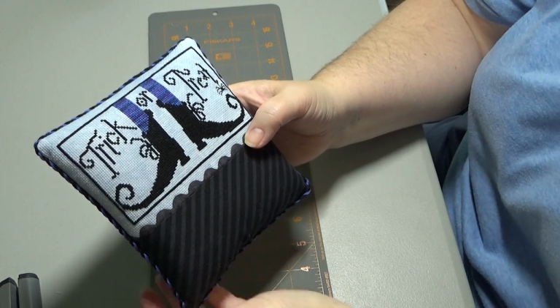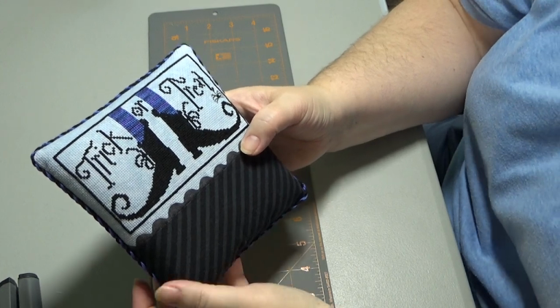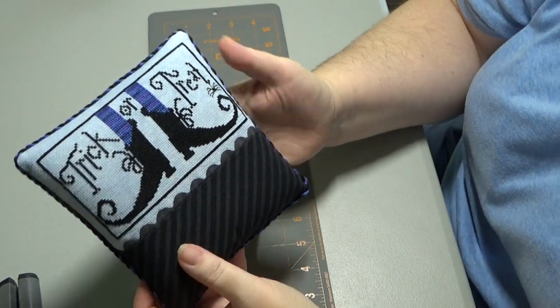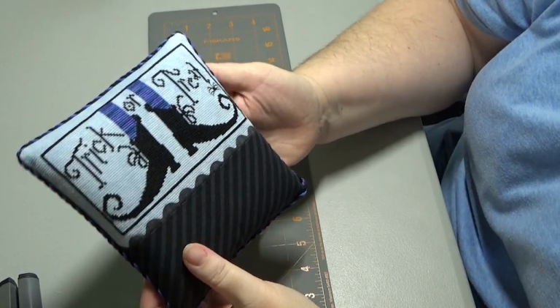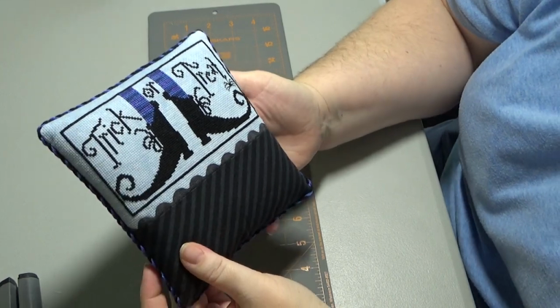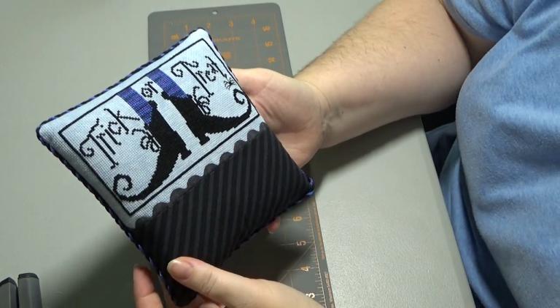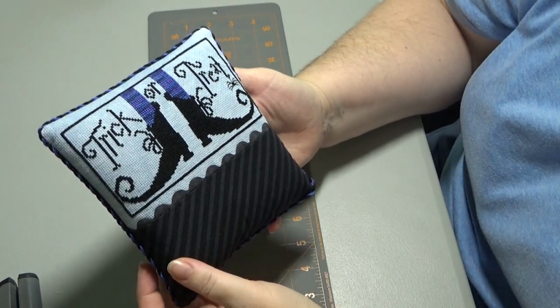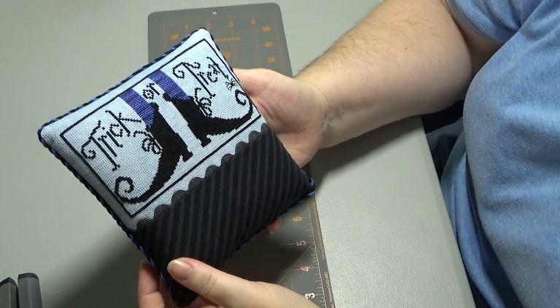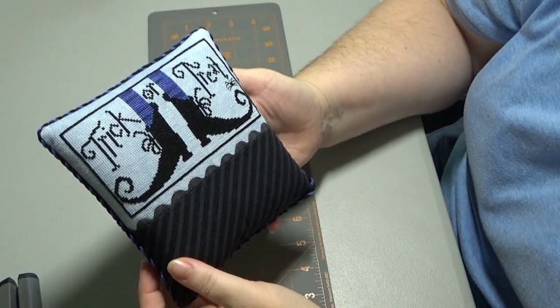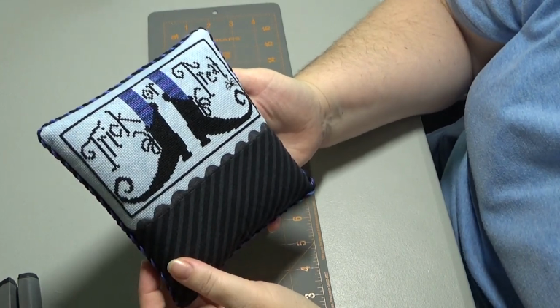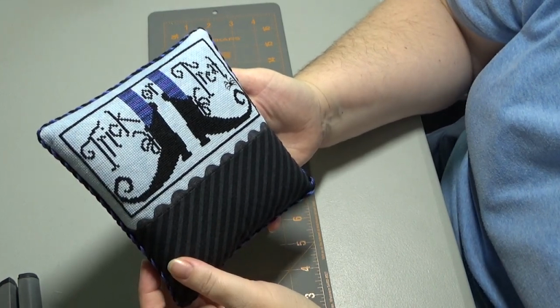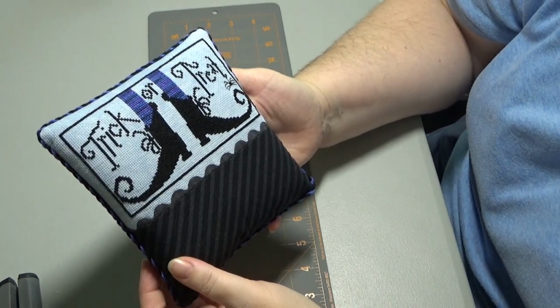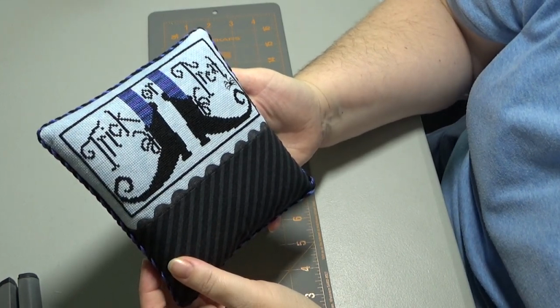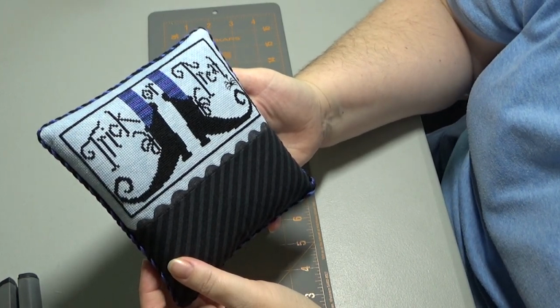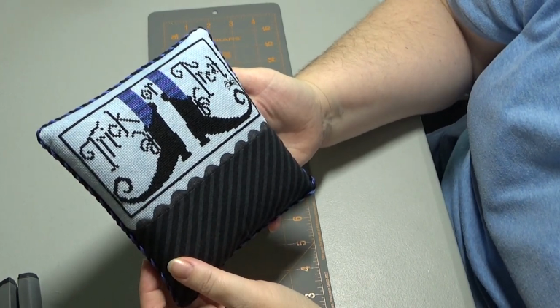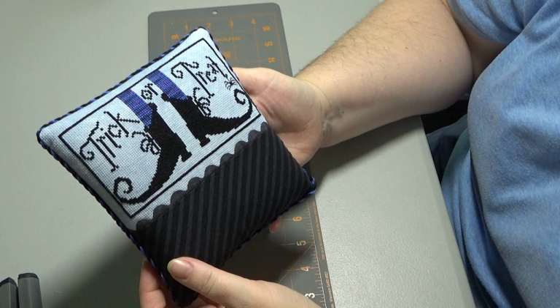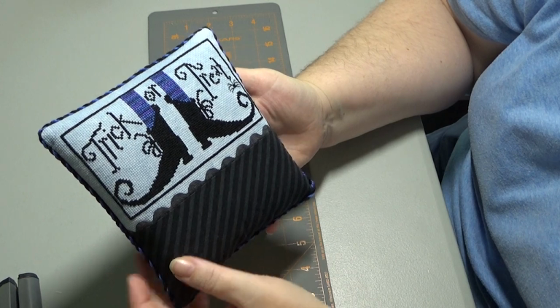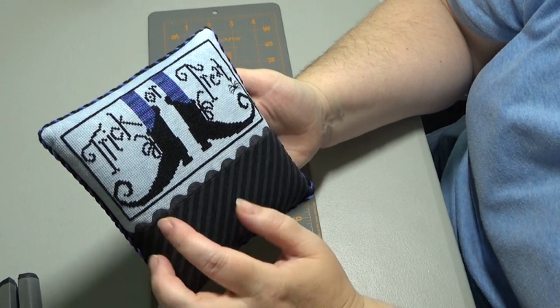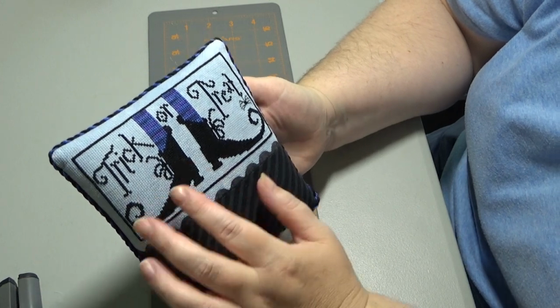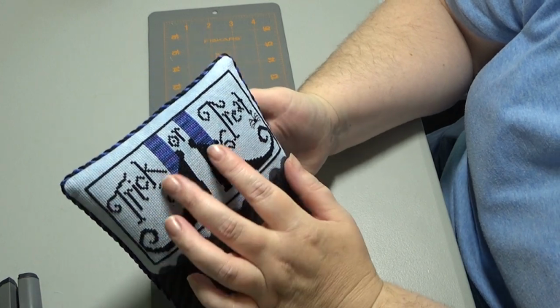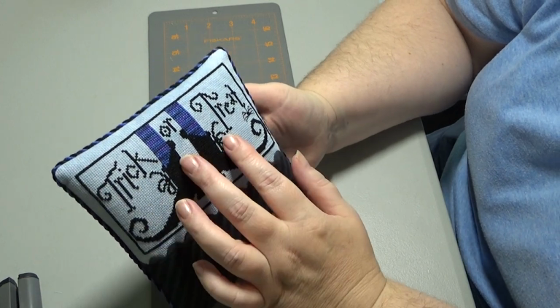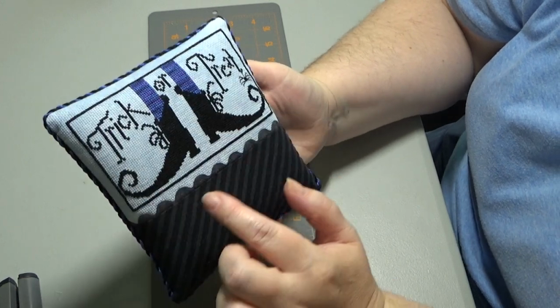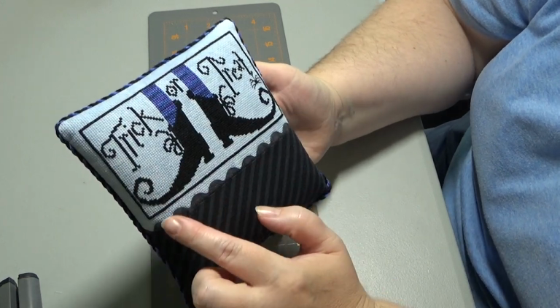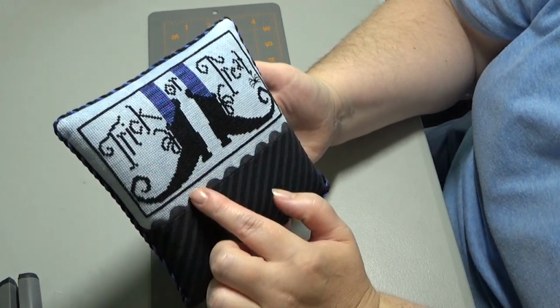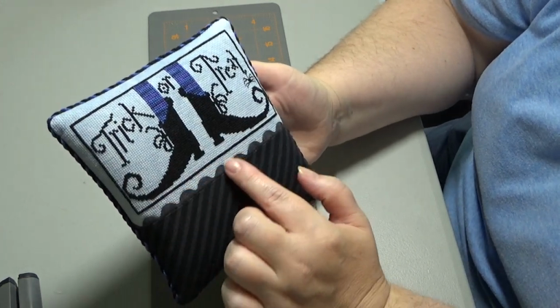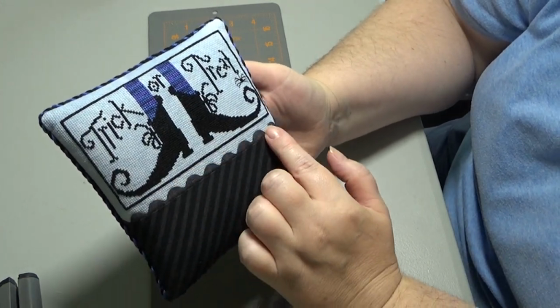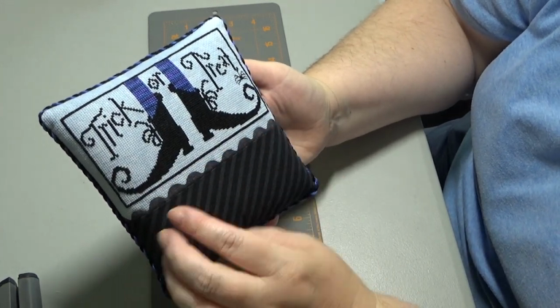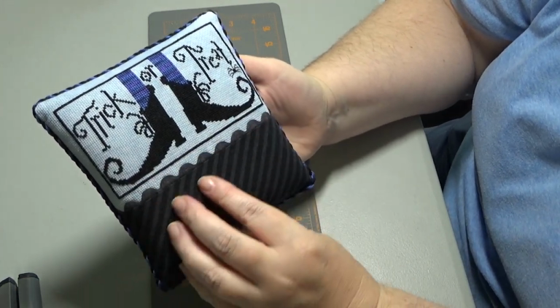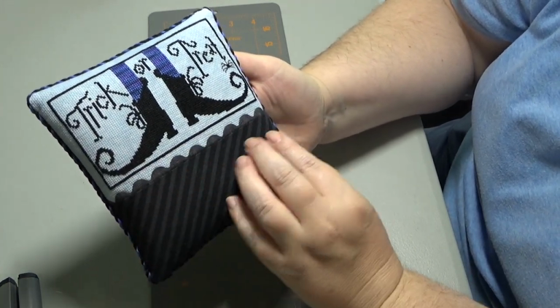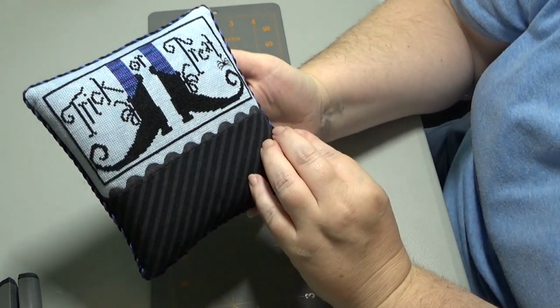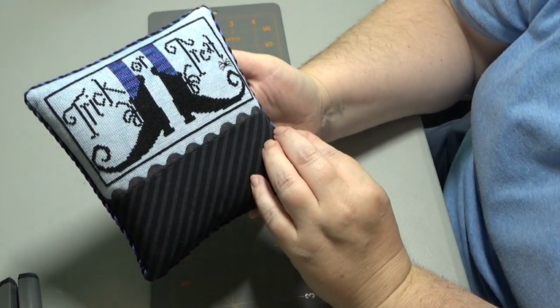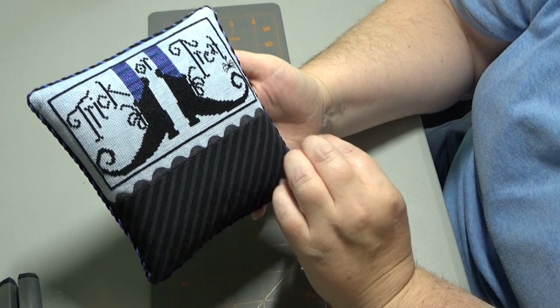Hi Flosstube, it's Helen D. Today I am going to show you how I finish a pillow with your stitched piece, a little peak of rickrack, and then a fabric panel on the bottom.